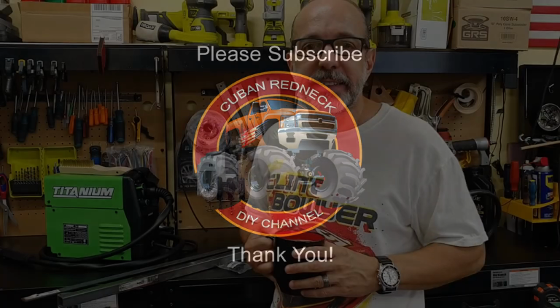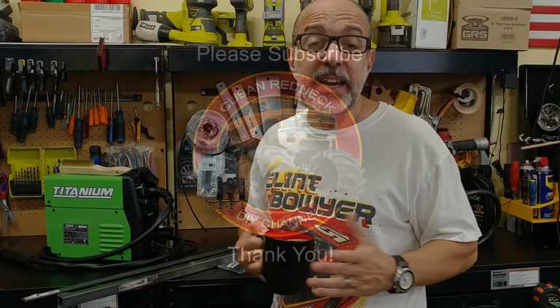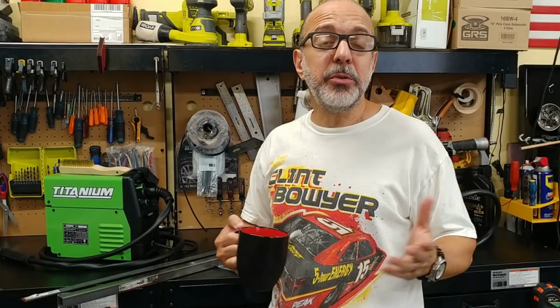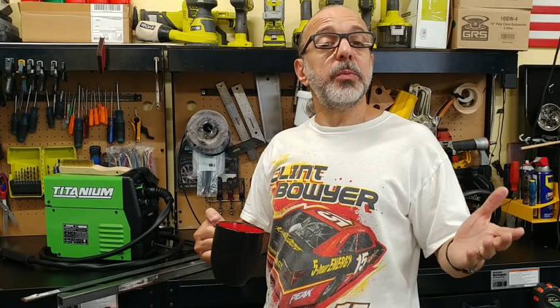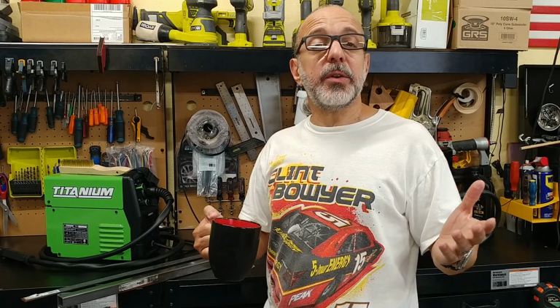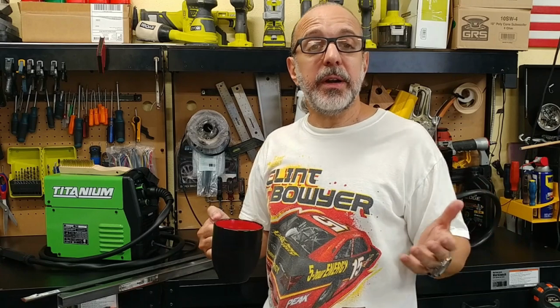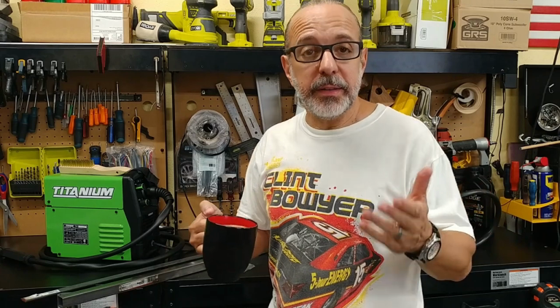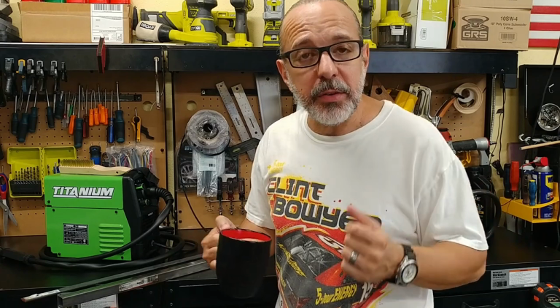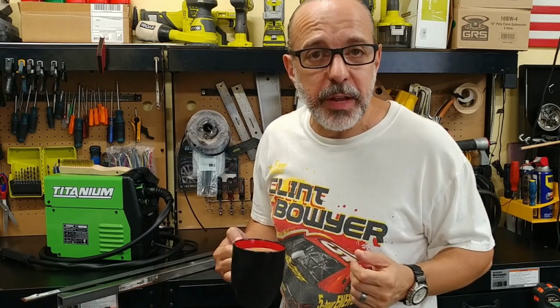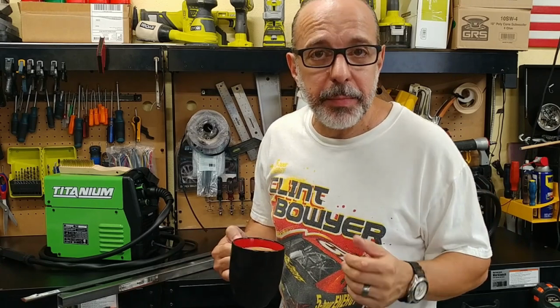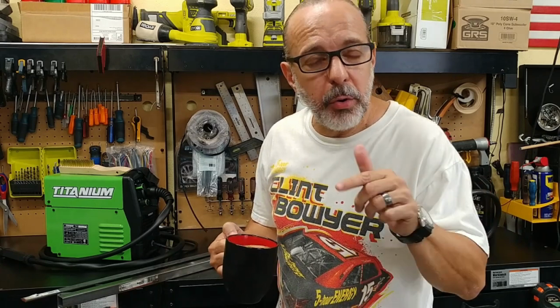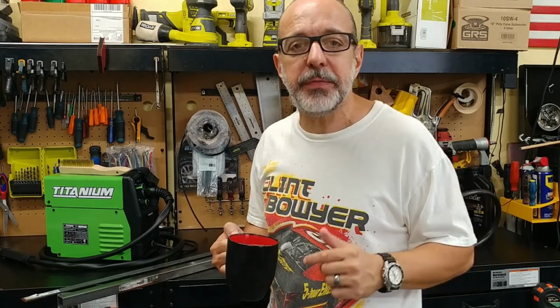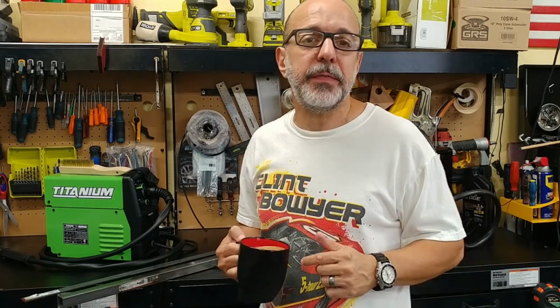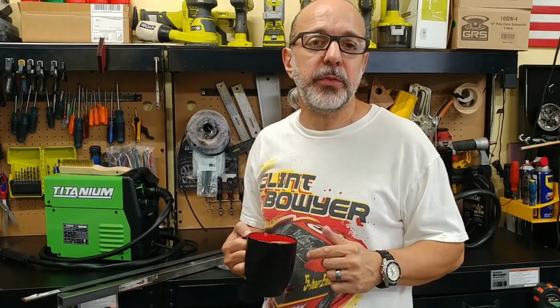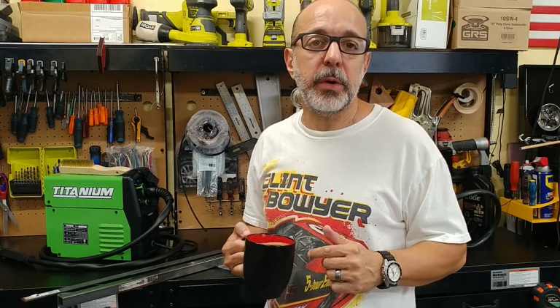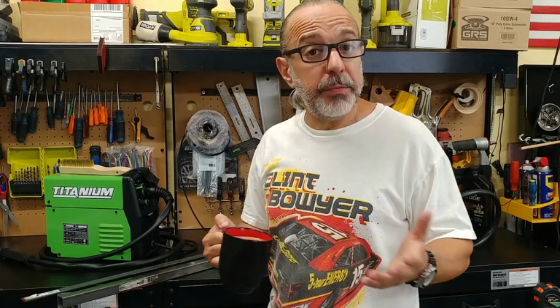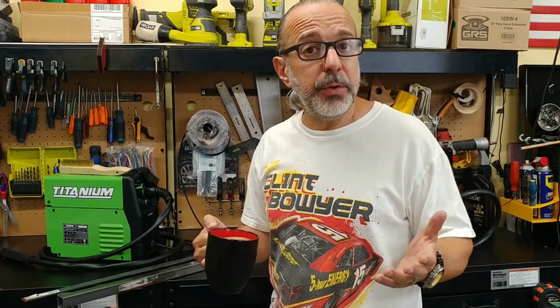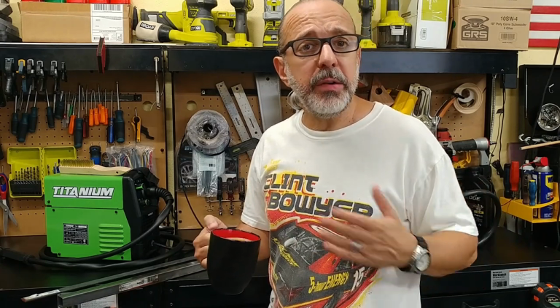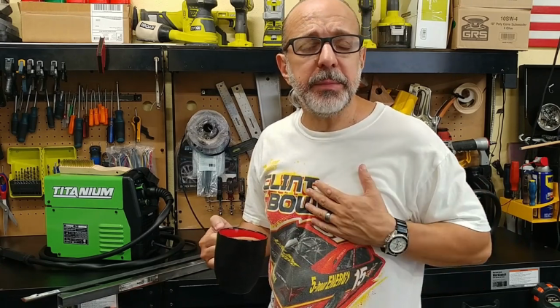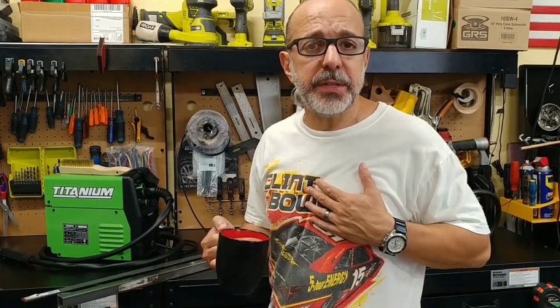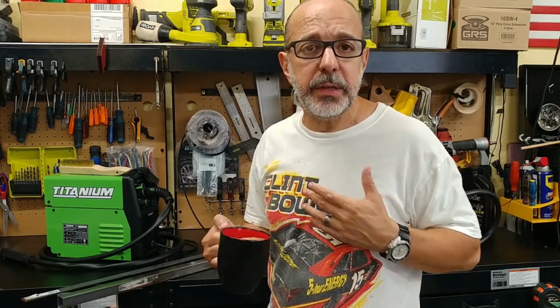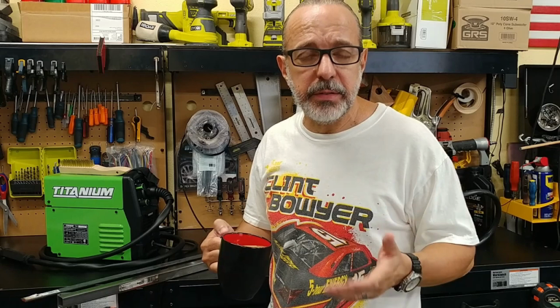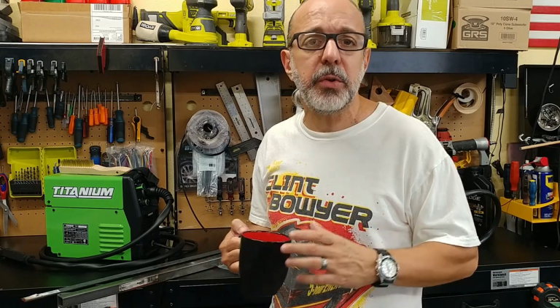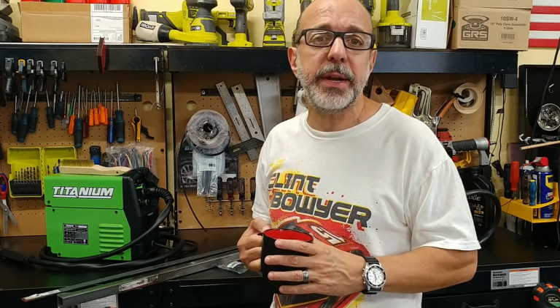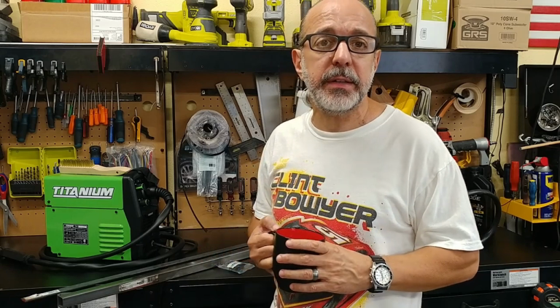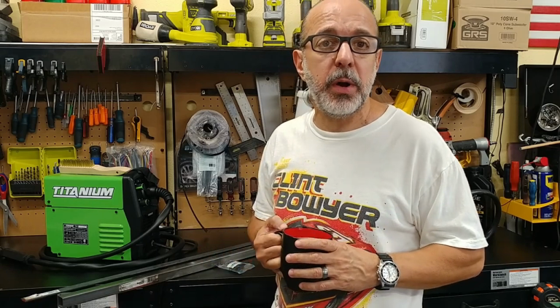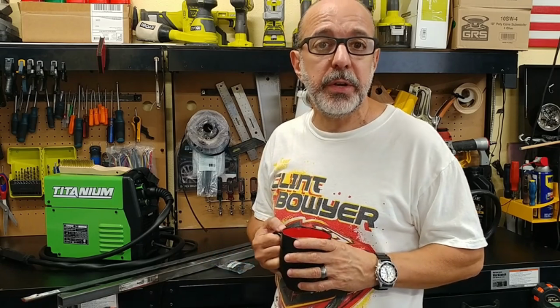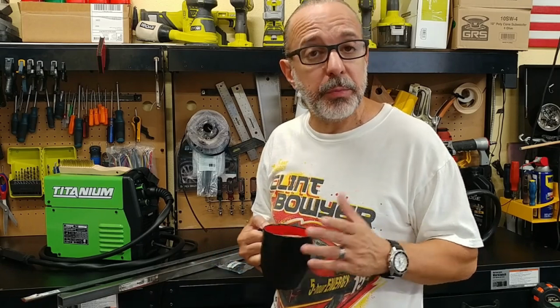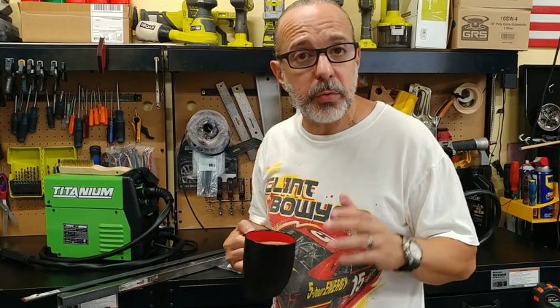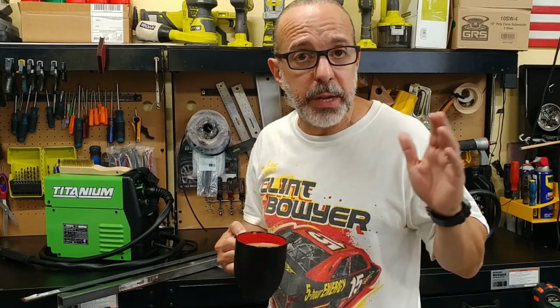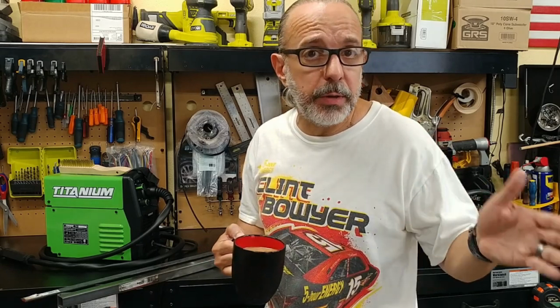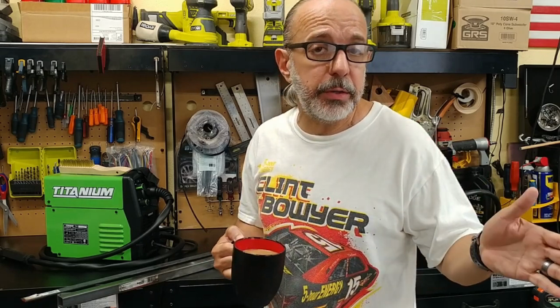Hey YouTubers, what is going on? Thank you for stopping by, I hope this video finds you well. If you're new here, my name is JC, this is the Curing Redneck DIY channel where we do cooking and grilling videos on Tuesdays and DIY stuff for all types on Fridays.